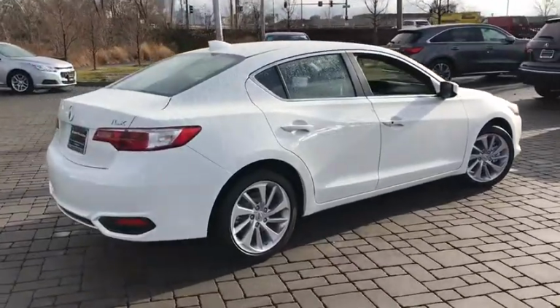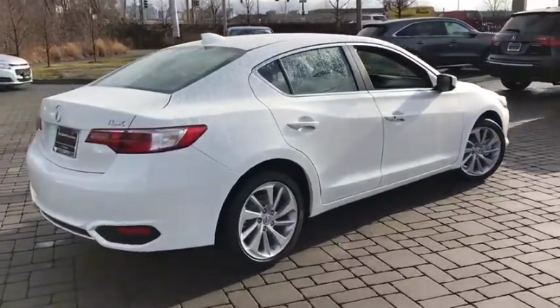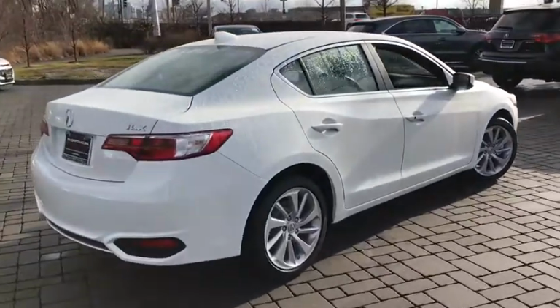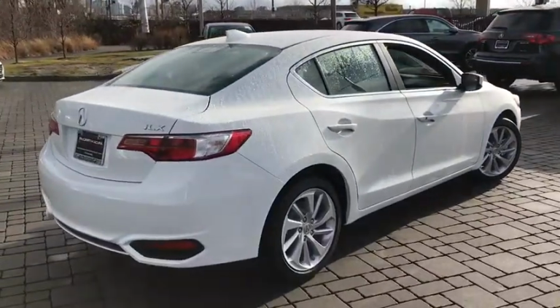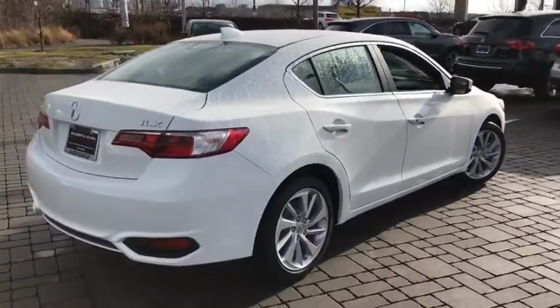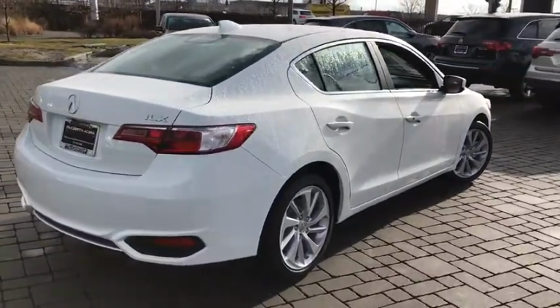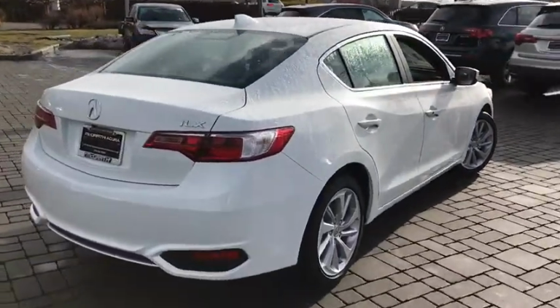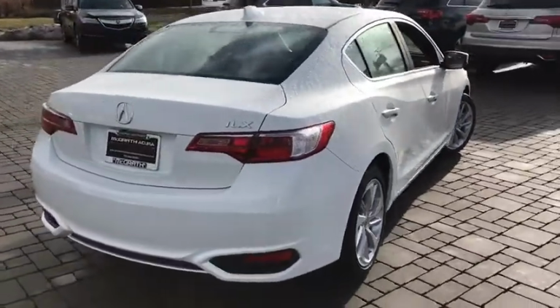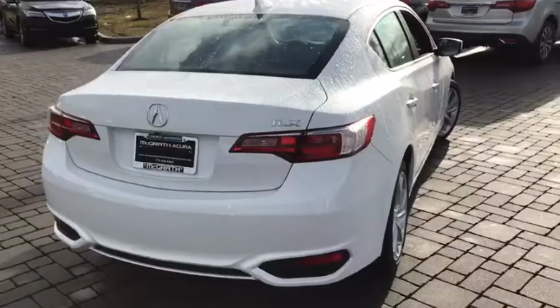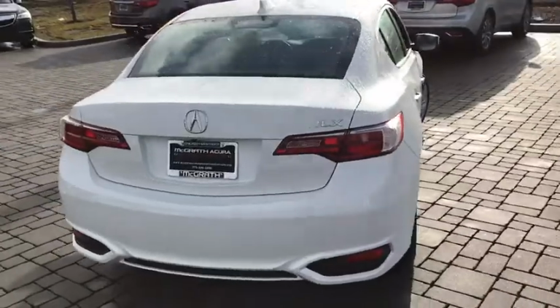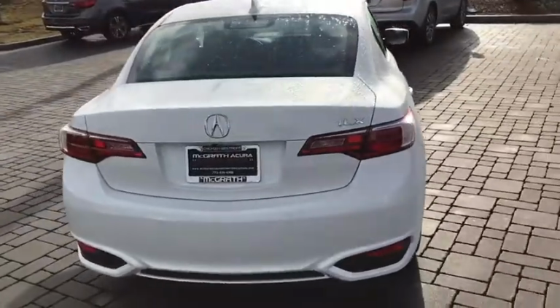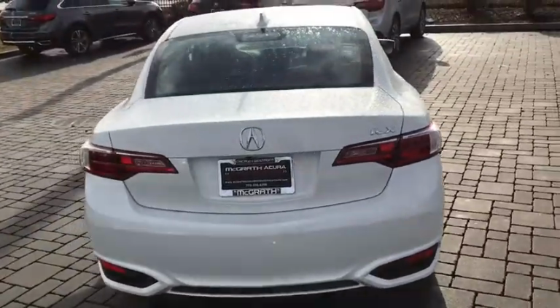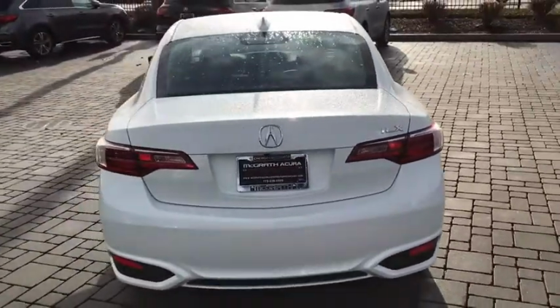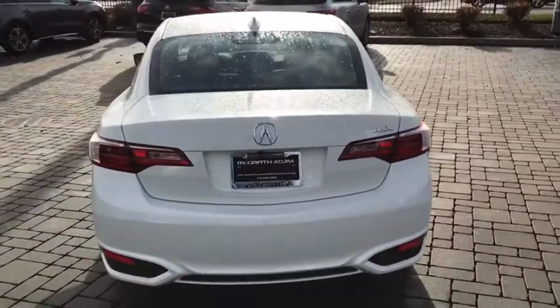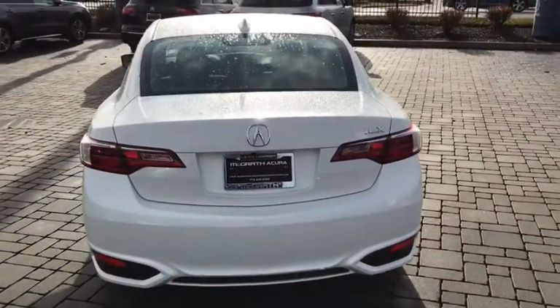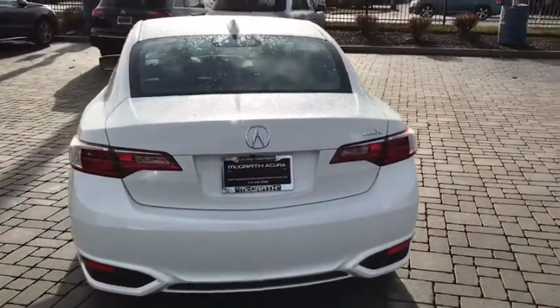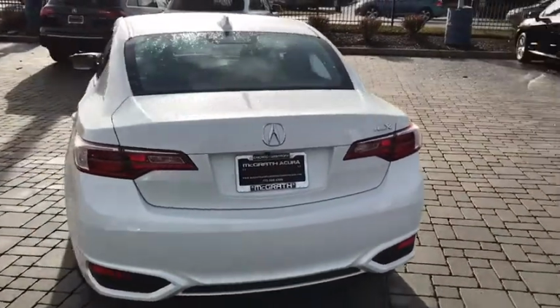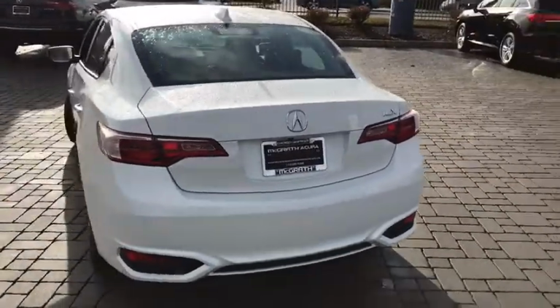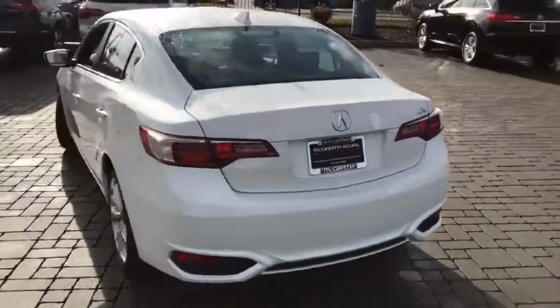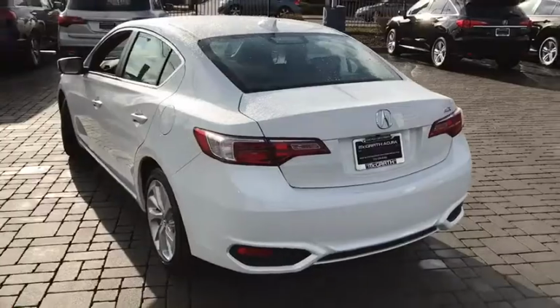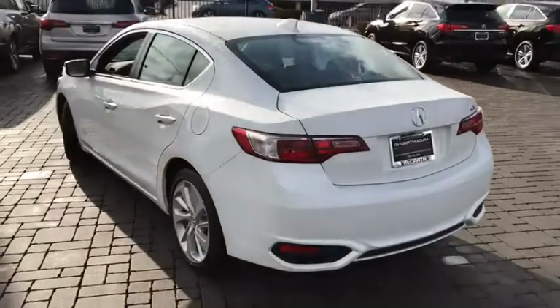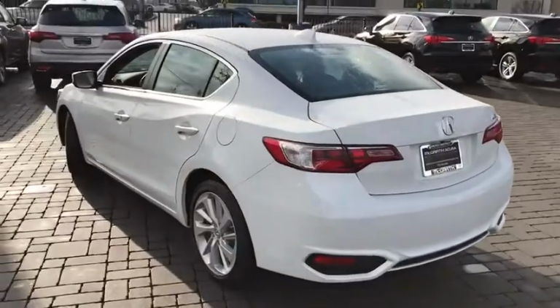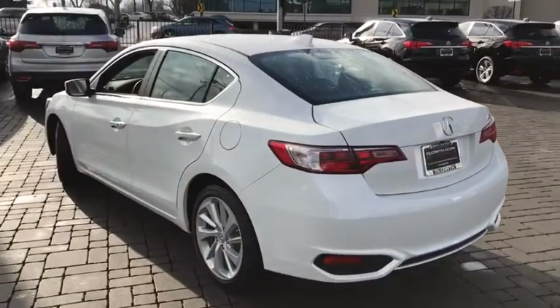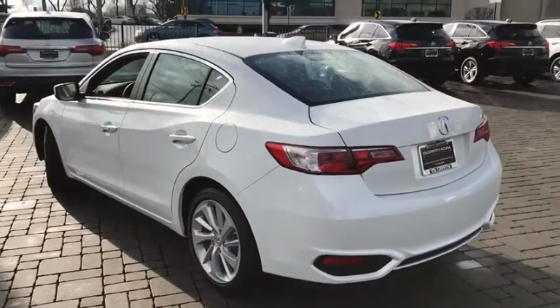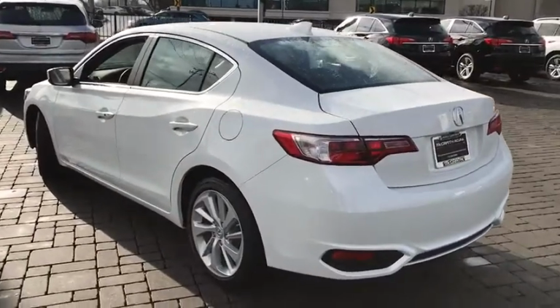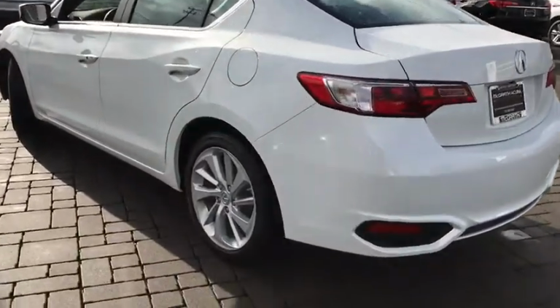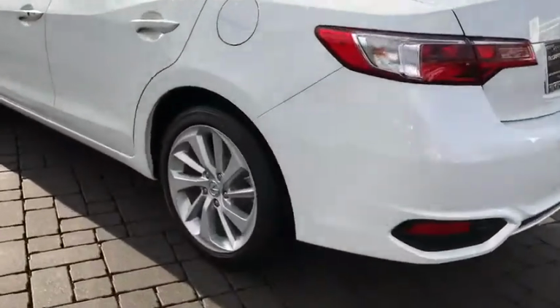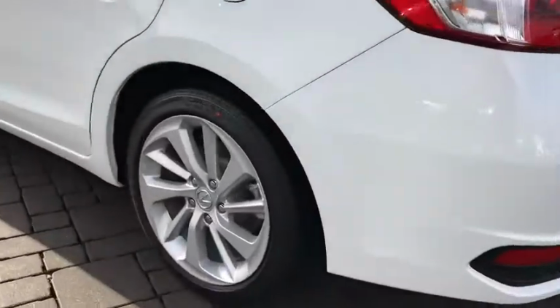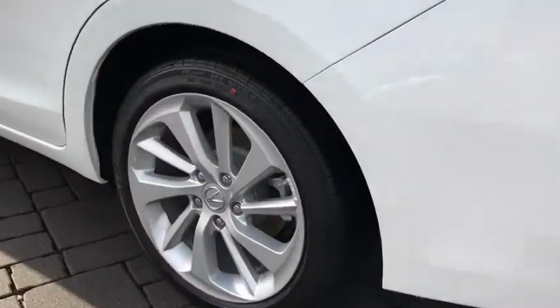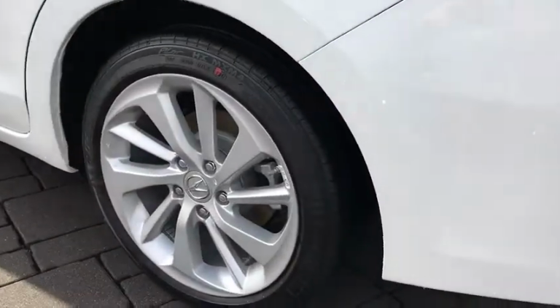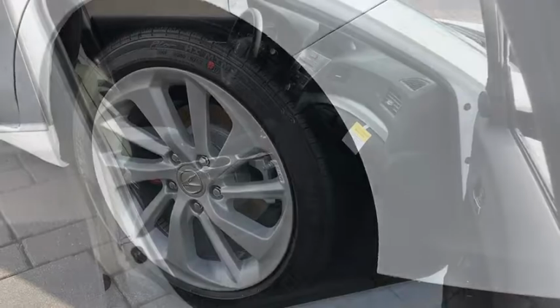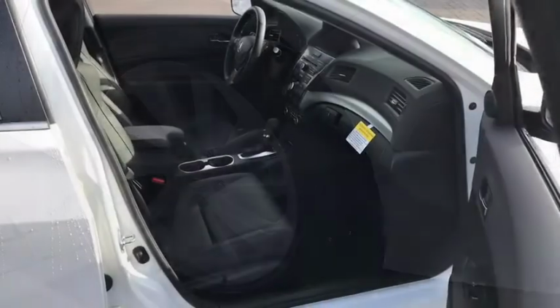Here are some of this vehicle's great options: traction control, dual airbags, leather-wrapped steering wheel, power steering, four-wheel disc brakes, CD player, electronic stability control, trip computer, heated front seat.